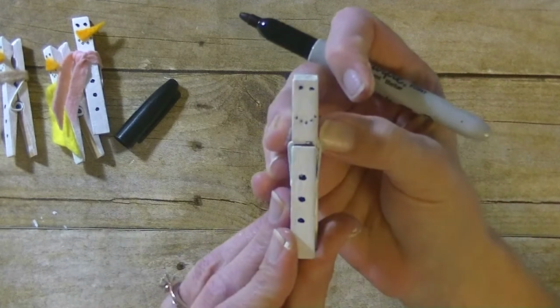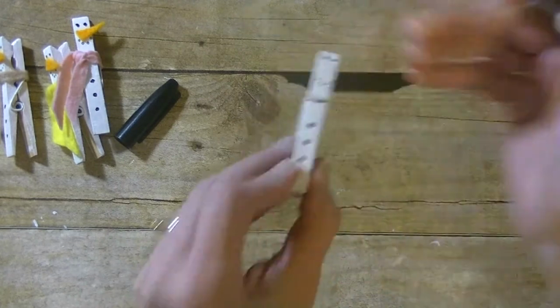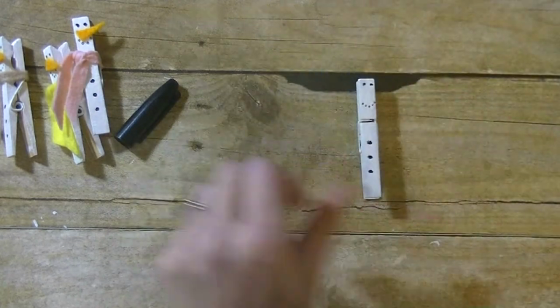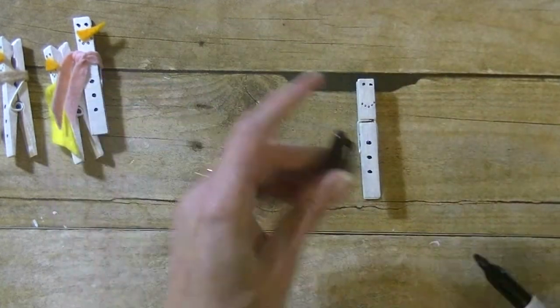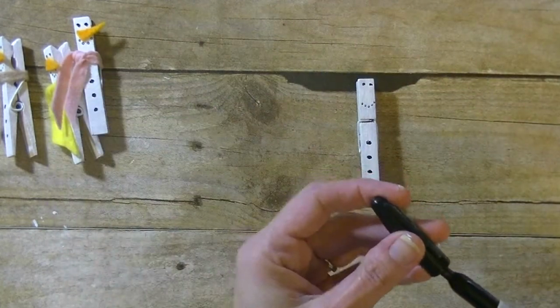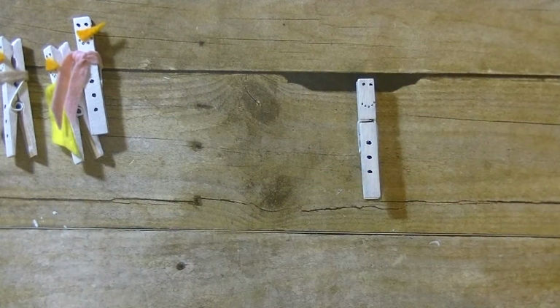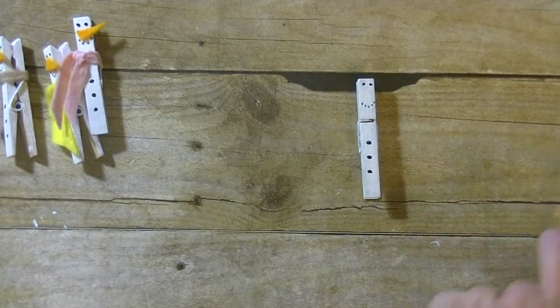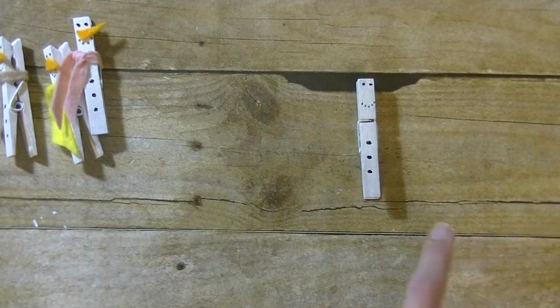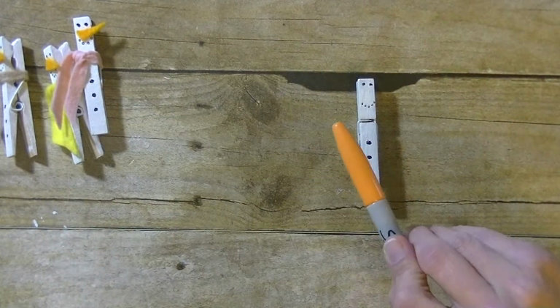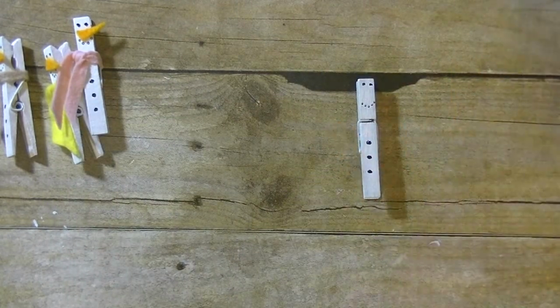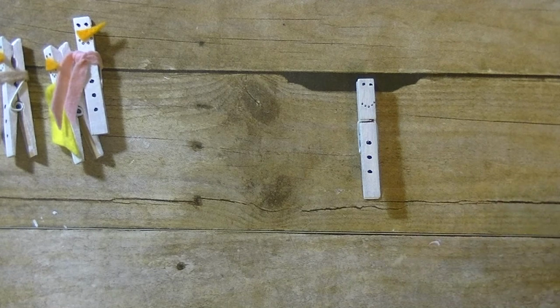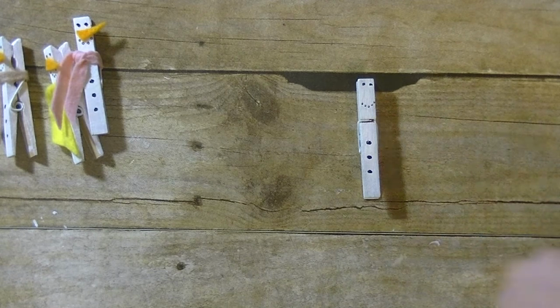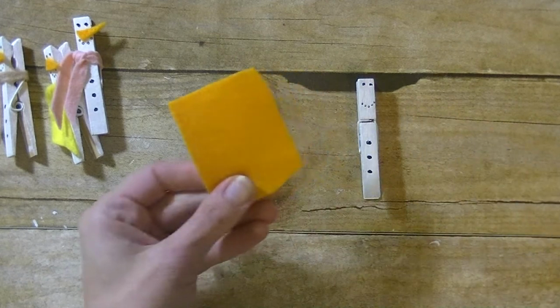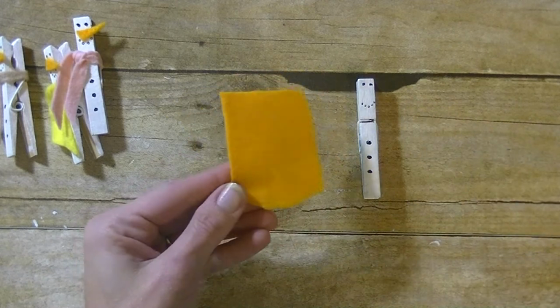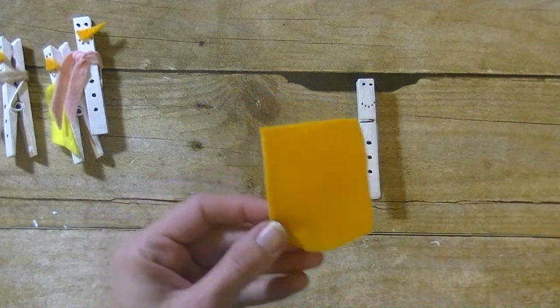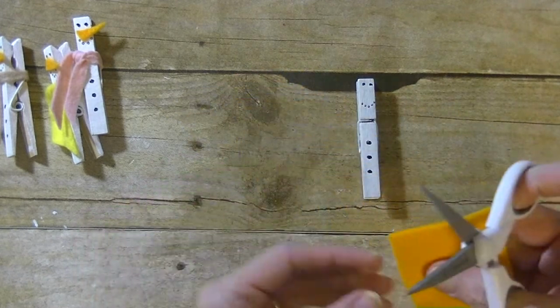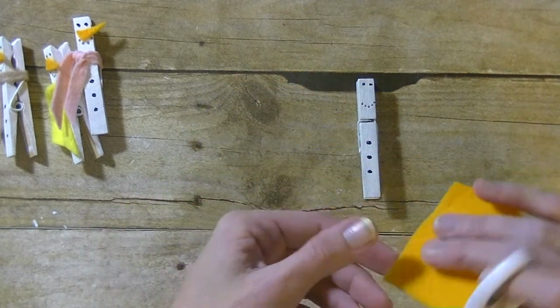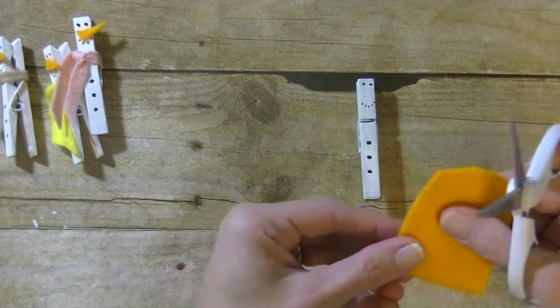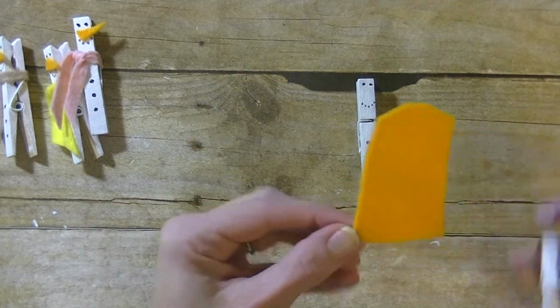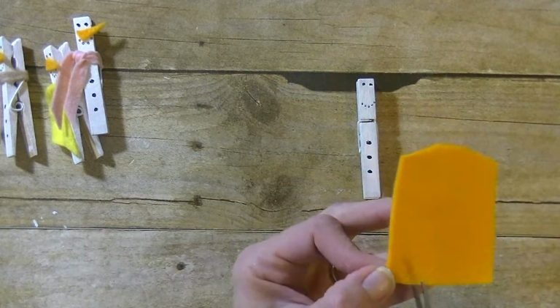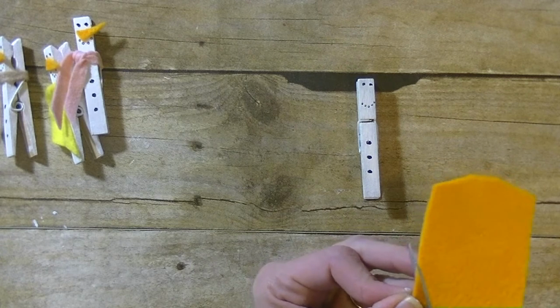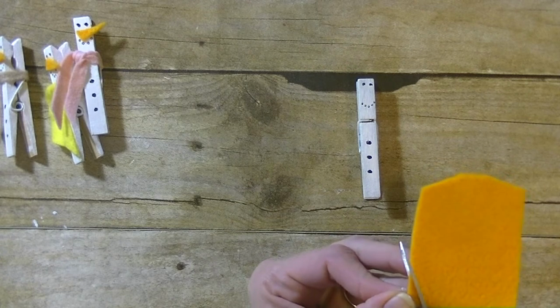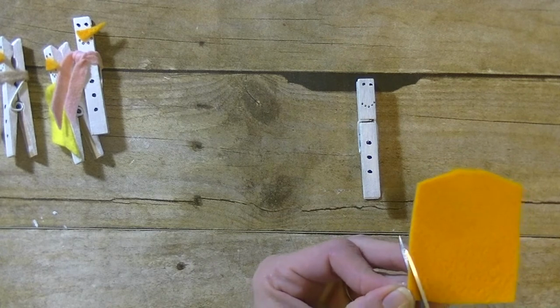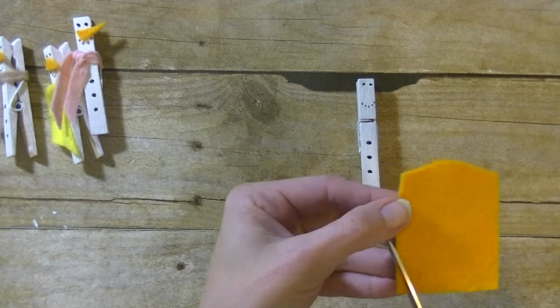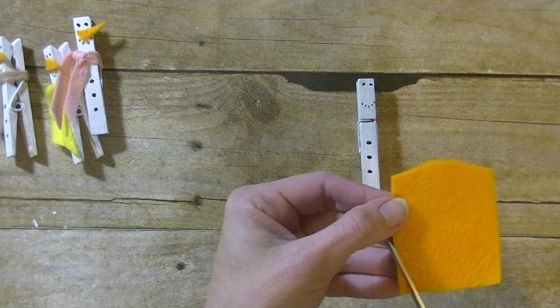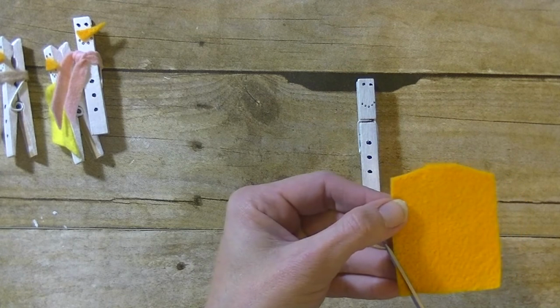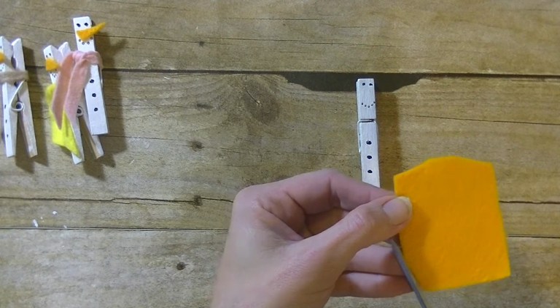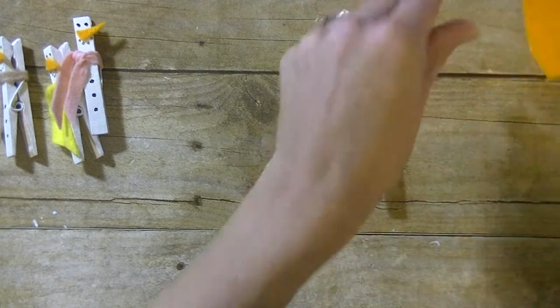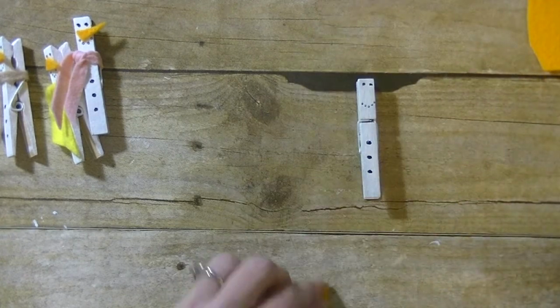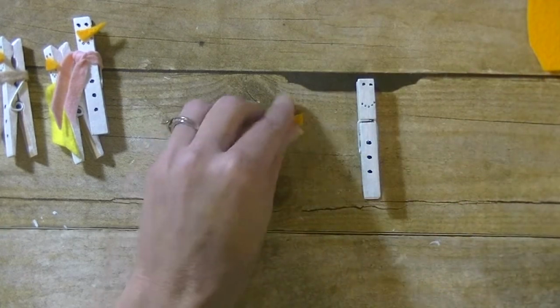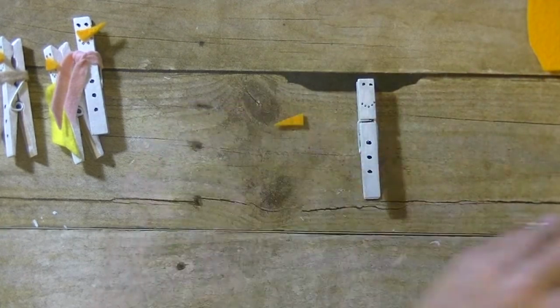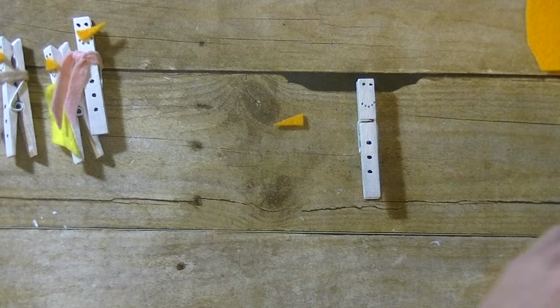Now, if you want to you can either use an orange marker to draw on the nose, or you can use some orange felt. I'm going to go ahead and use the felt — I'll just take a little corner of it and cut a little triangle.